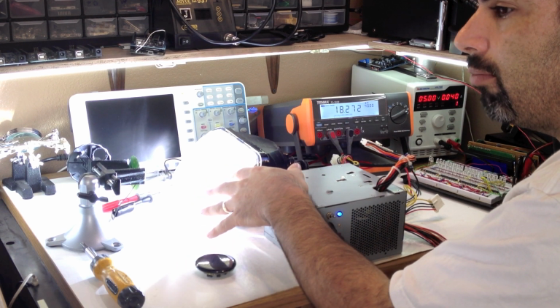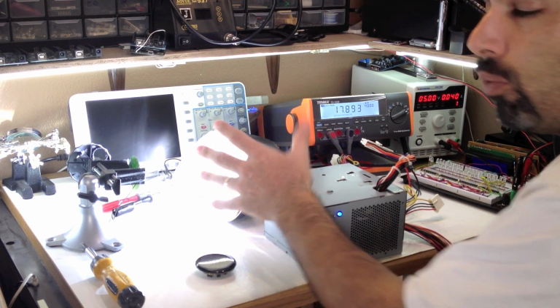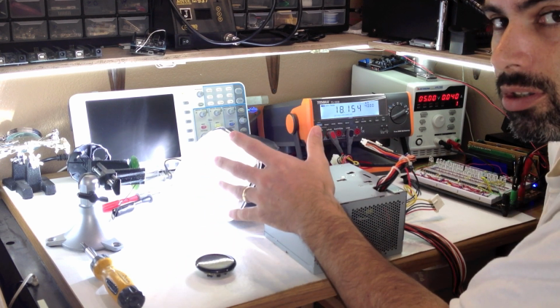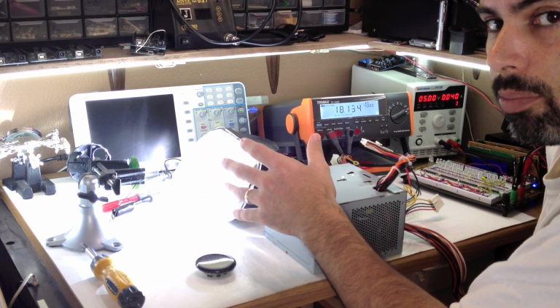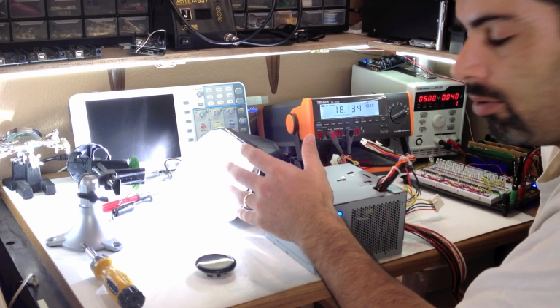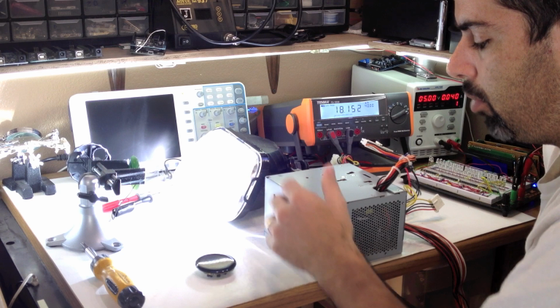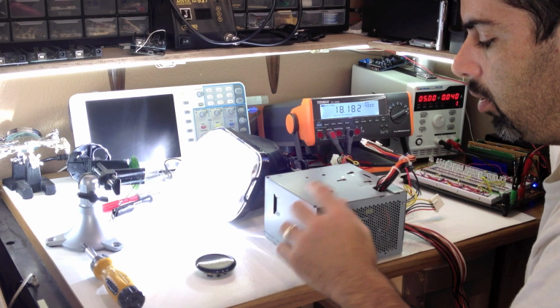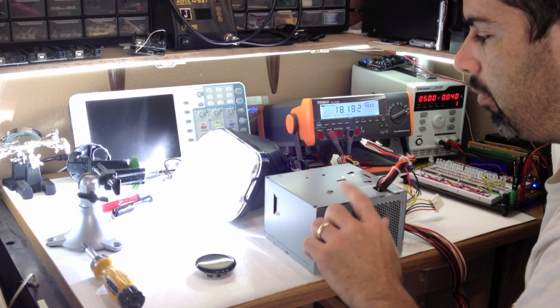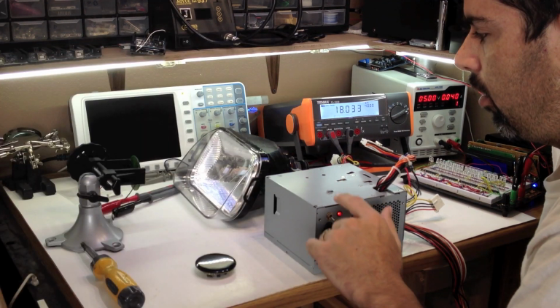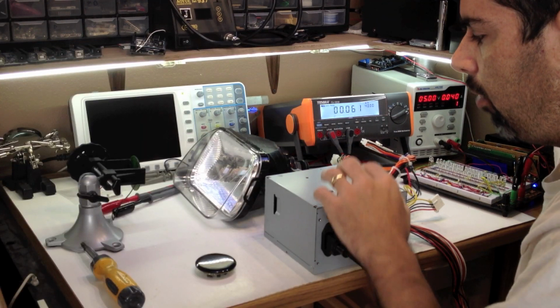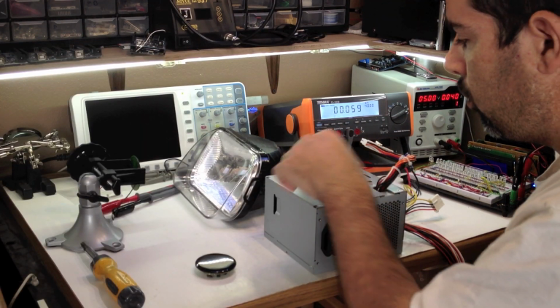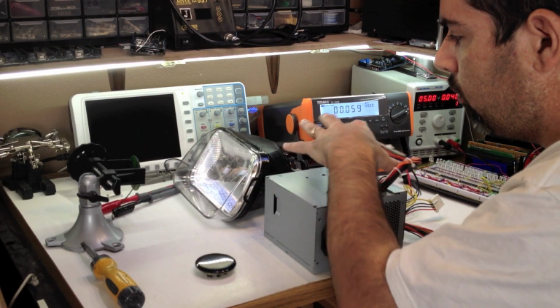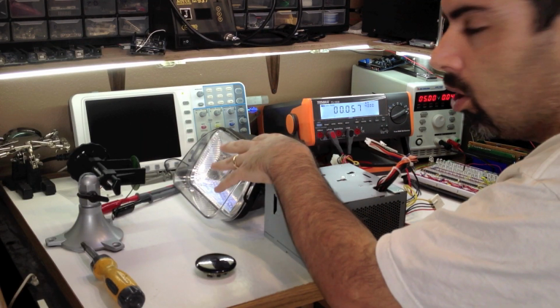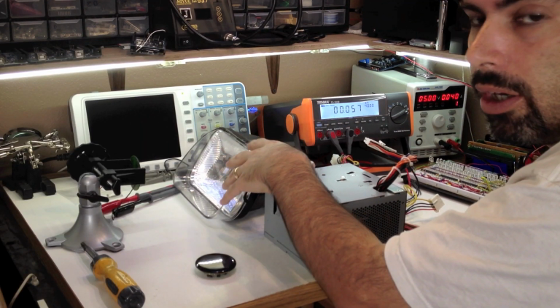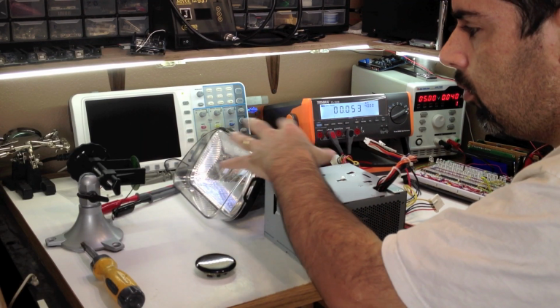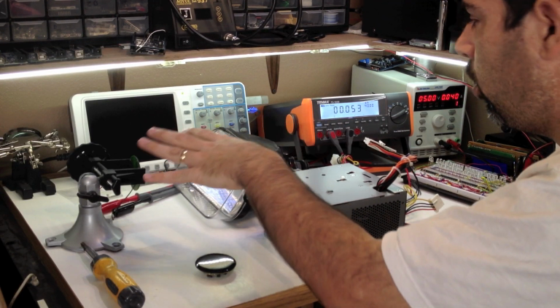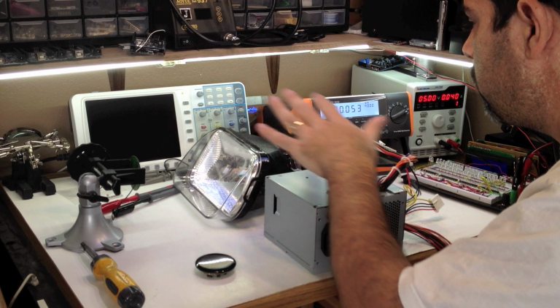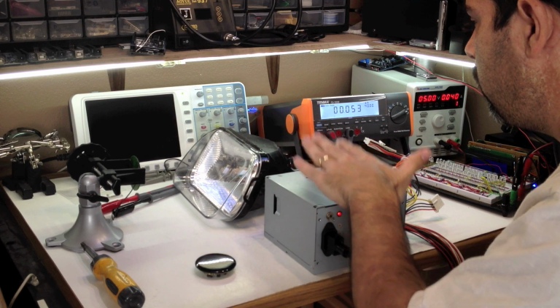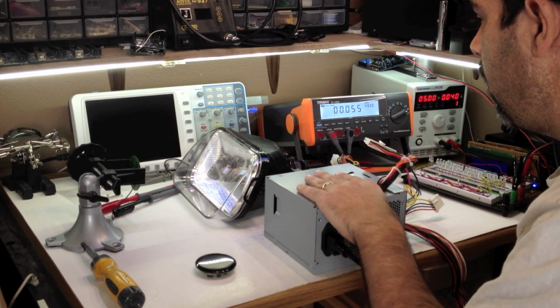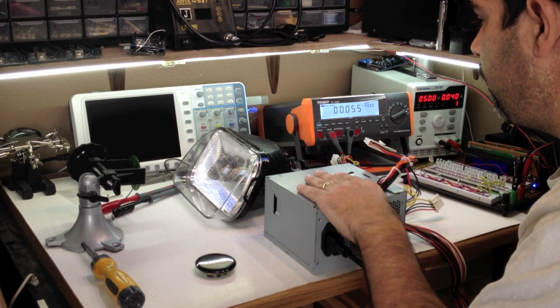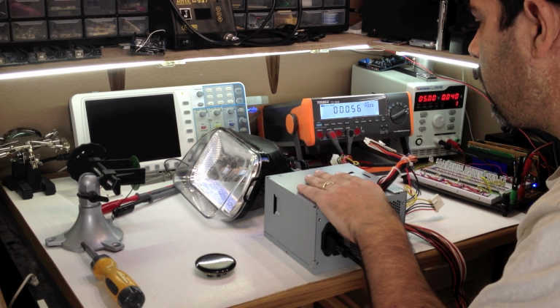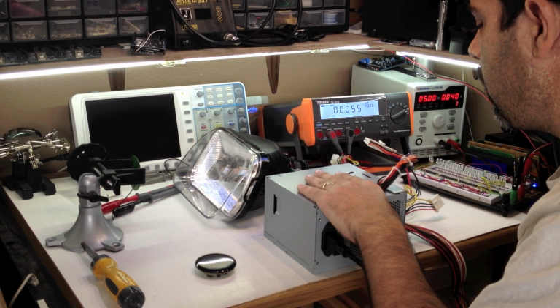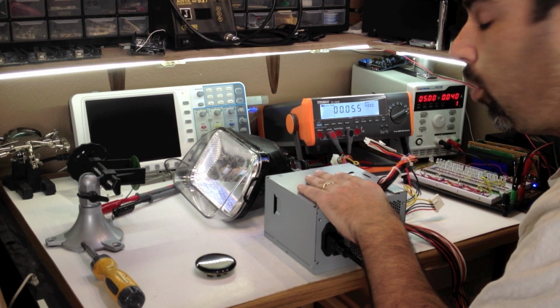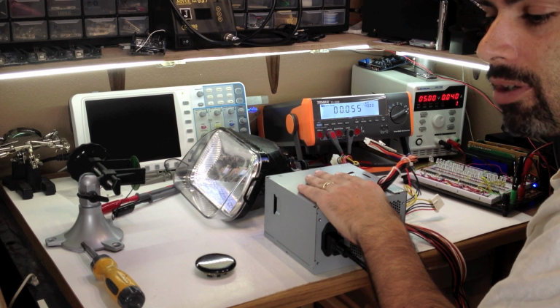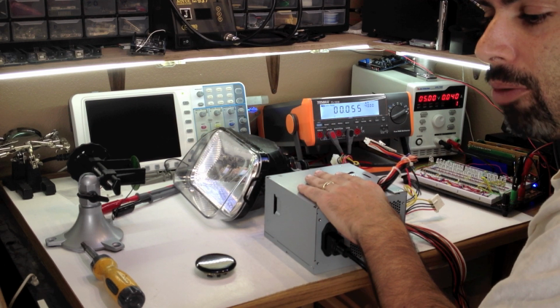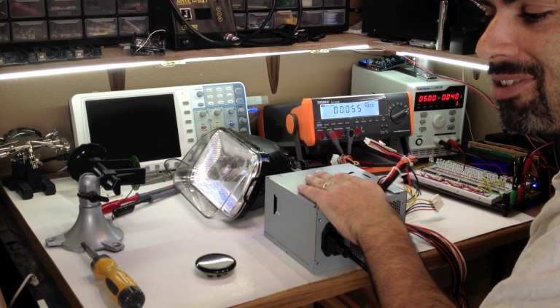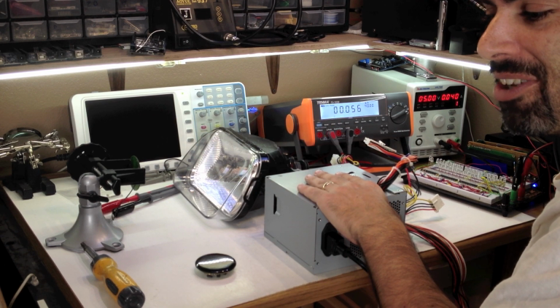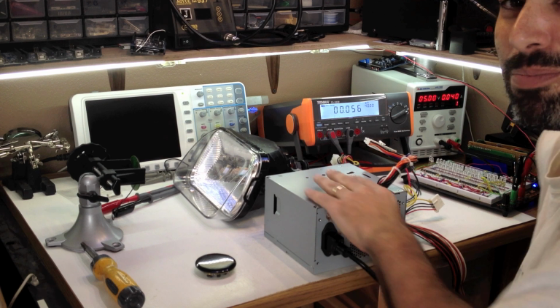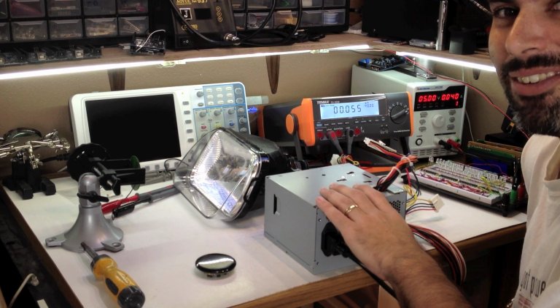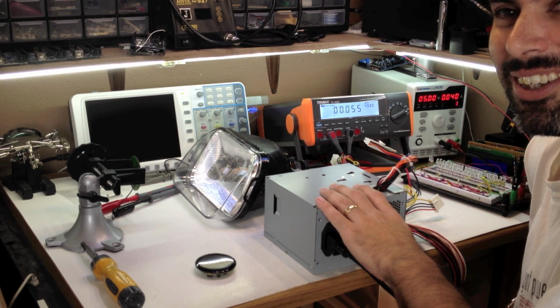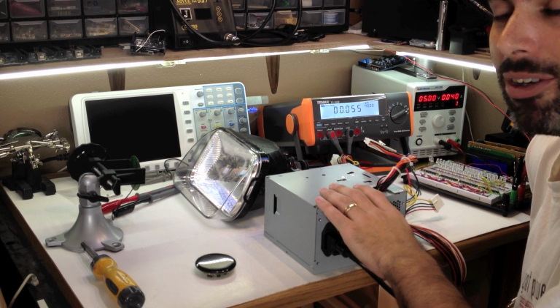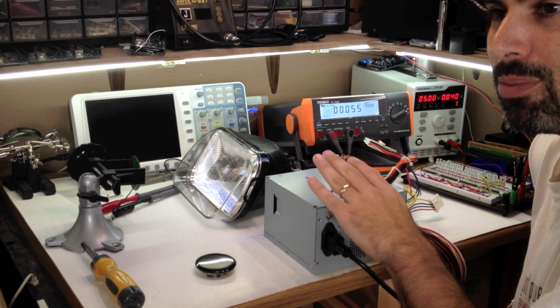Pretty ridiculous to have 20,000 volts of HID lighting and all of this flying on the bench here. I hope this is good to convince you guys to get a good power supply, a bench top power supply.